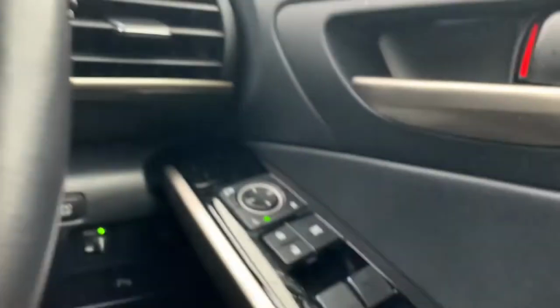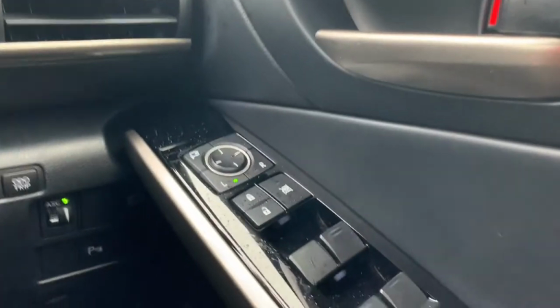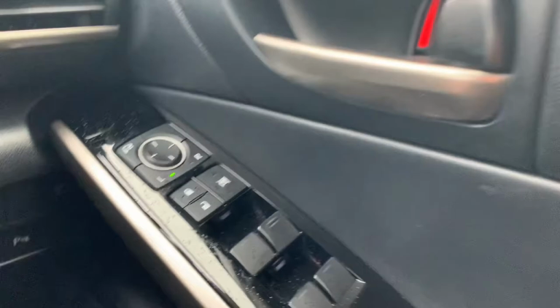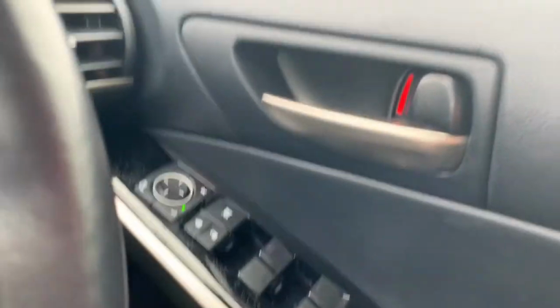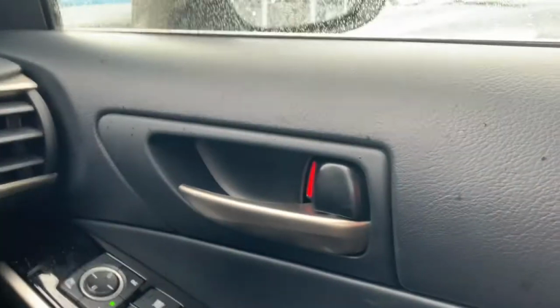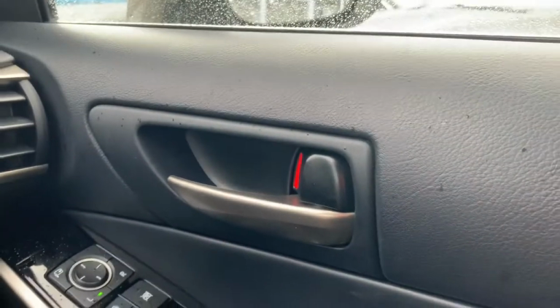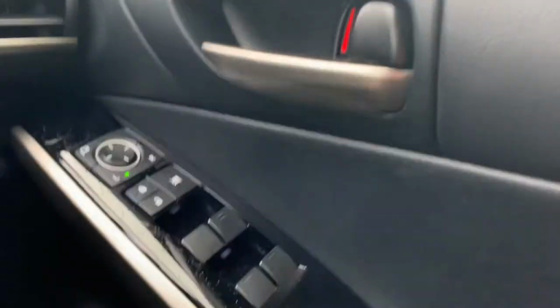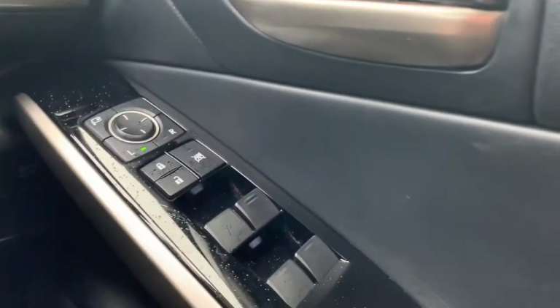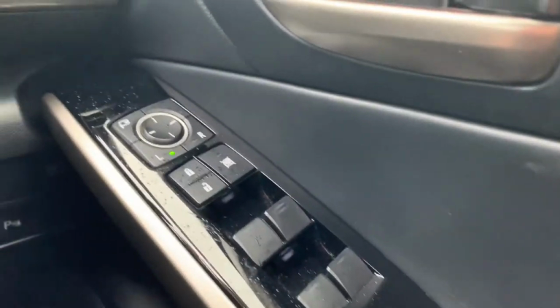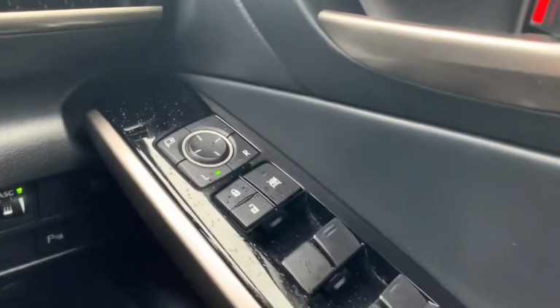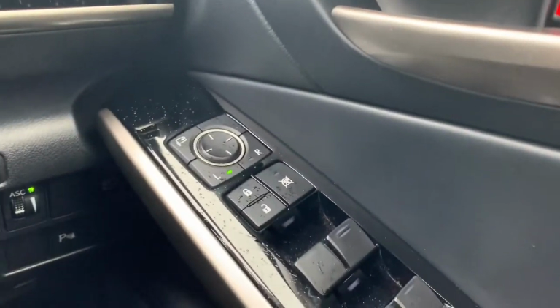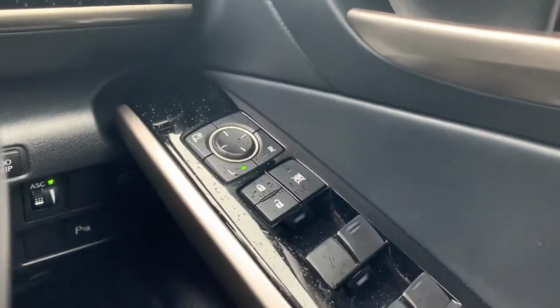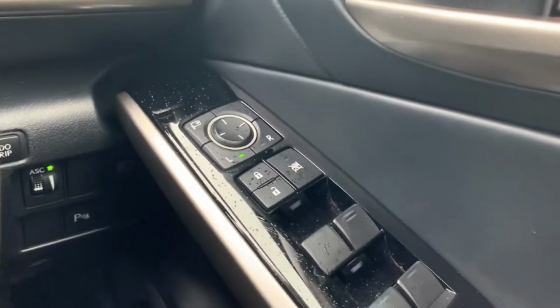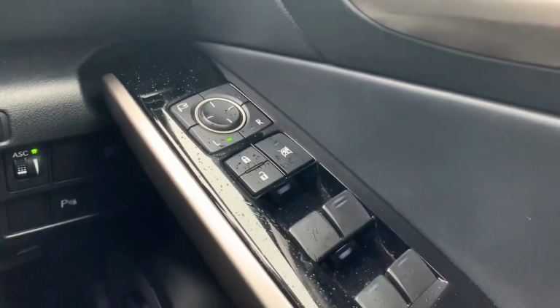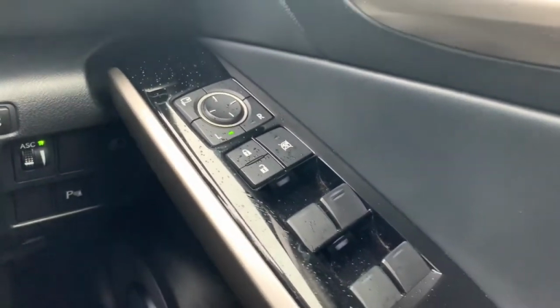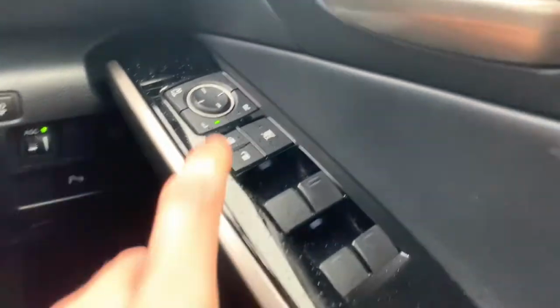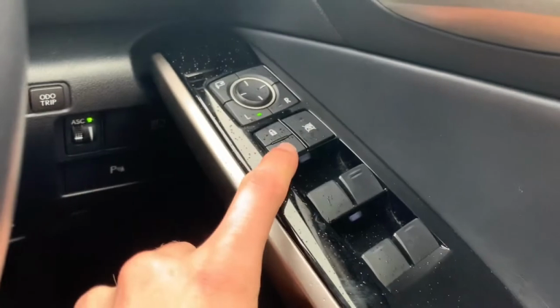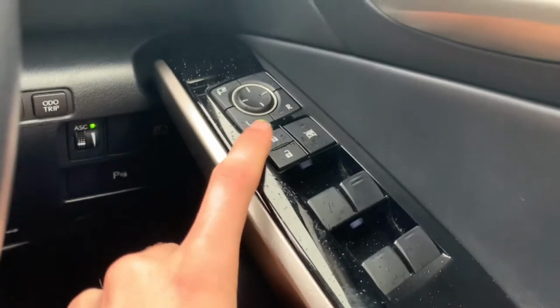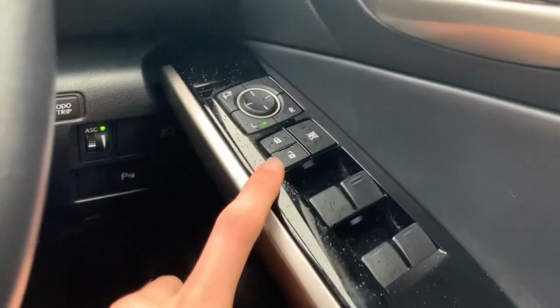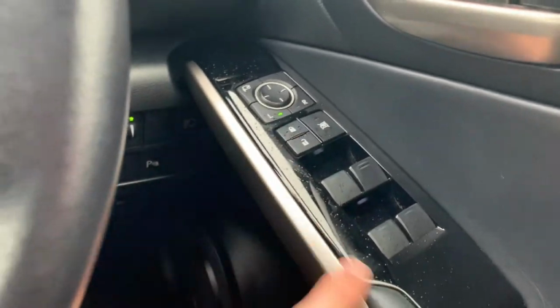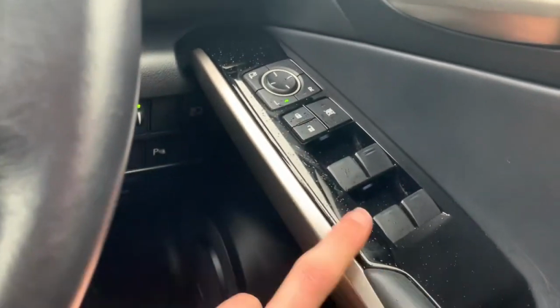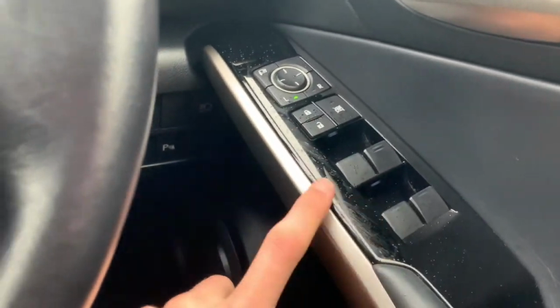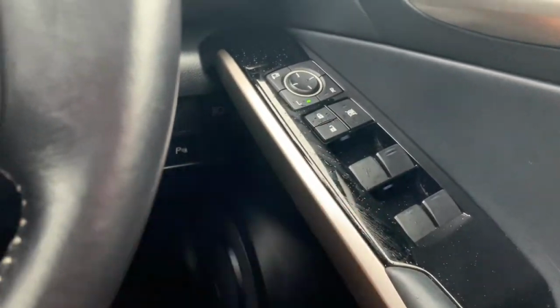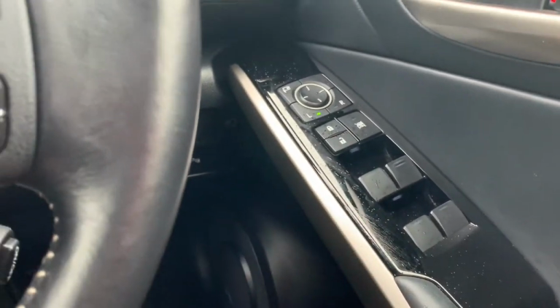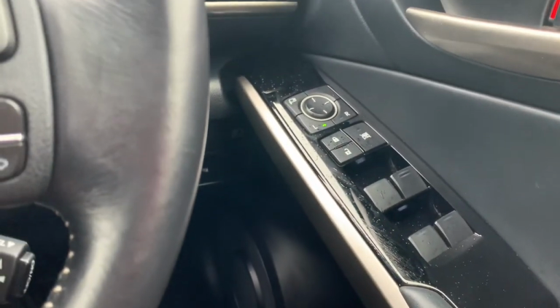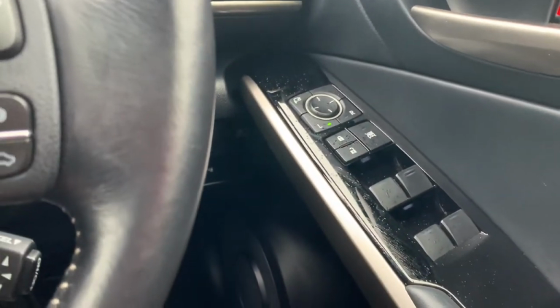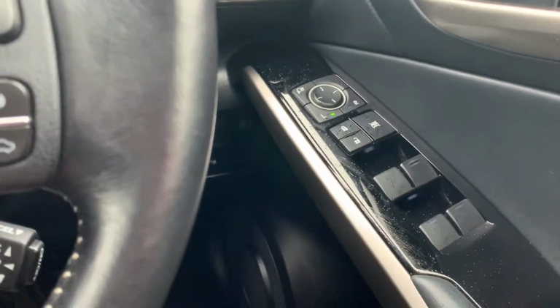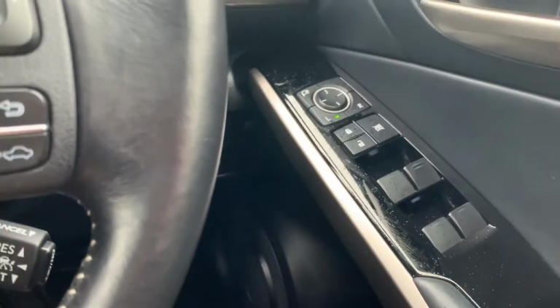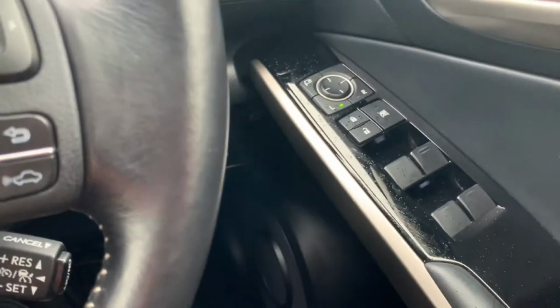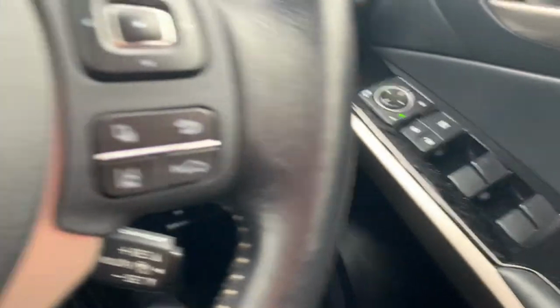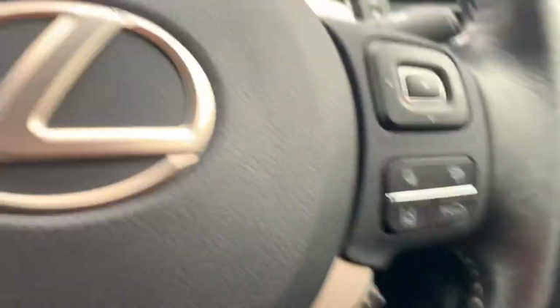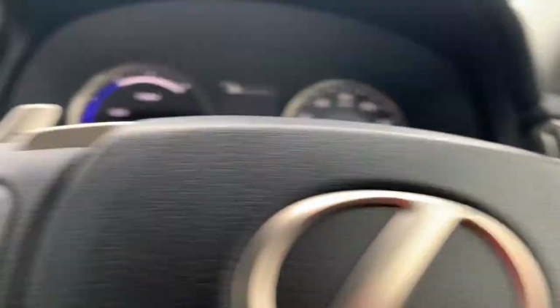On the driver's door card you've got electrically adjustable mirrors, your child lock located just here, and last of all electric windows for all four windows. So that's the interior.